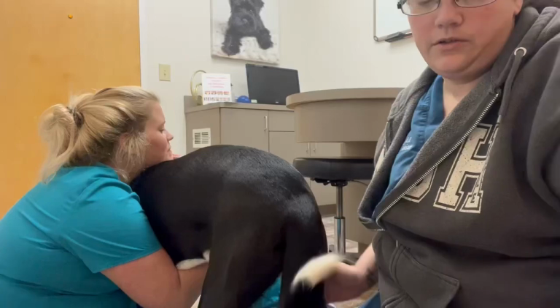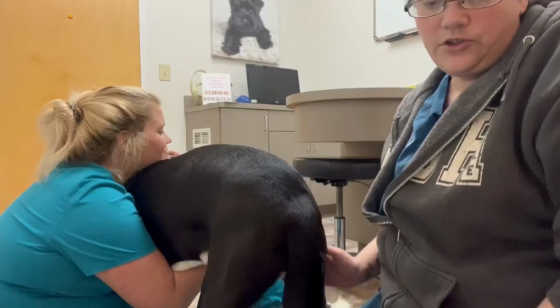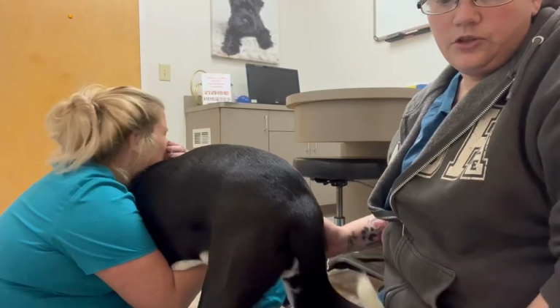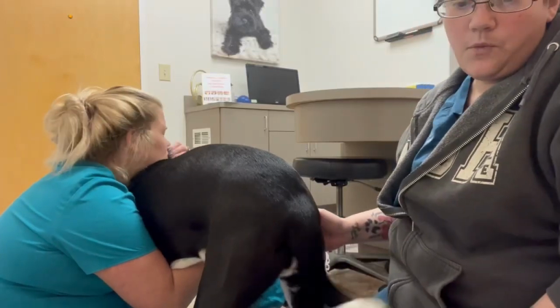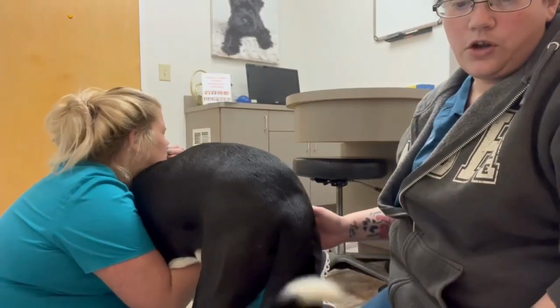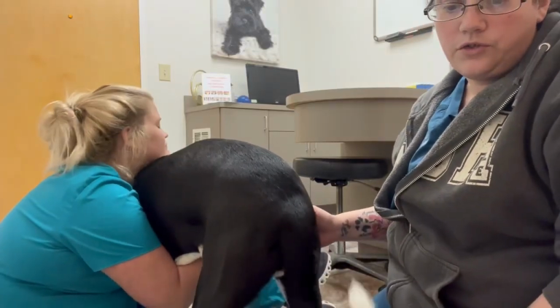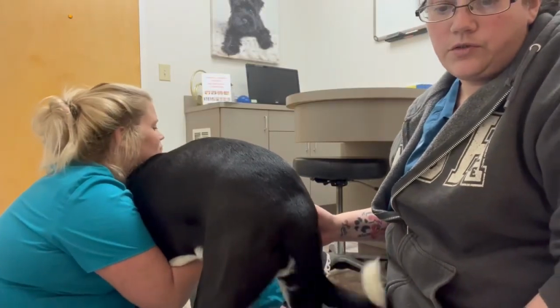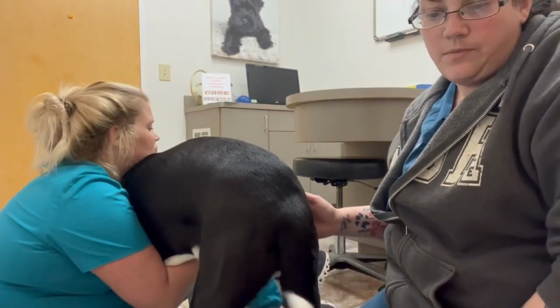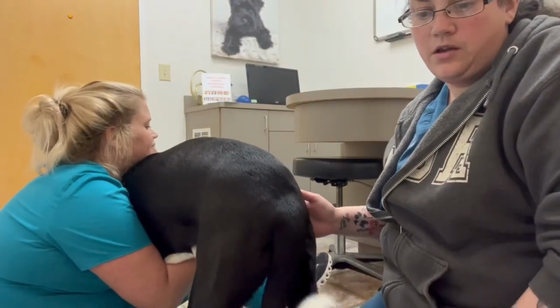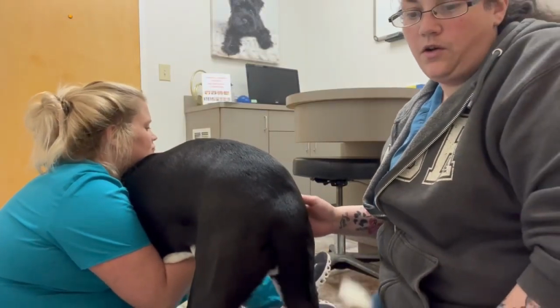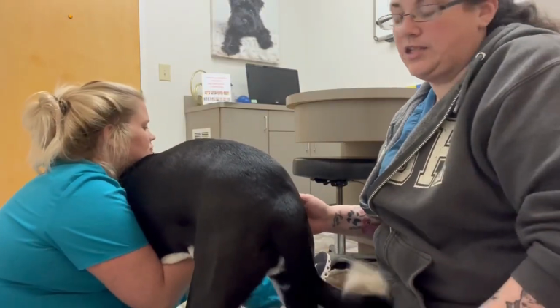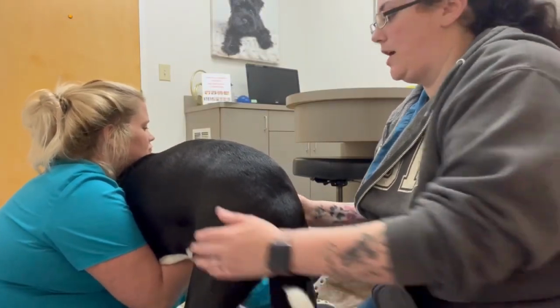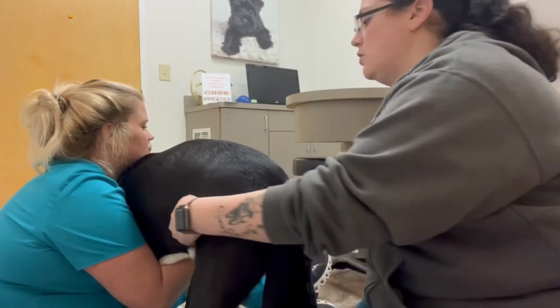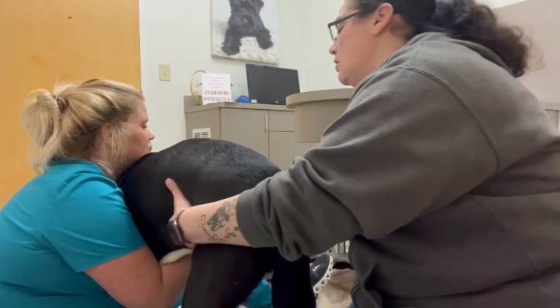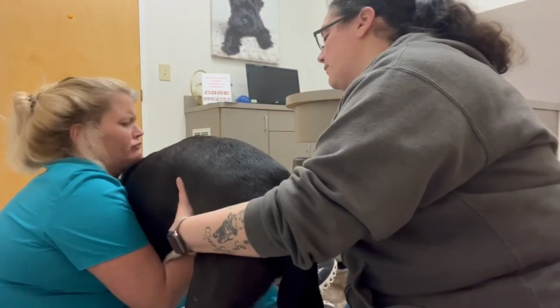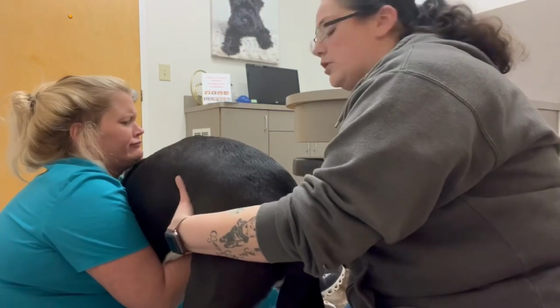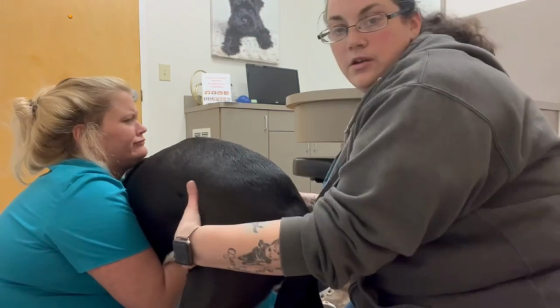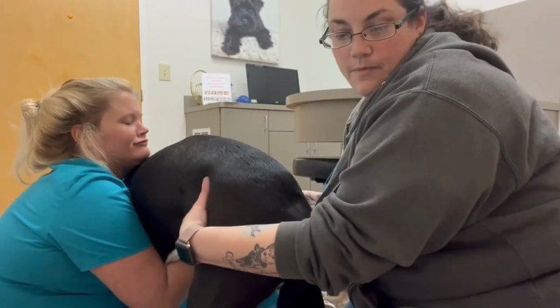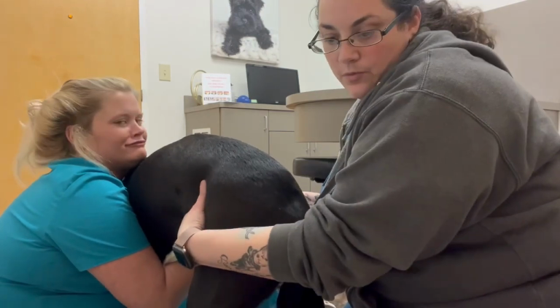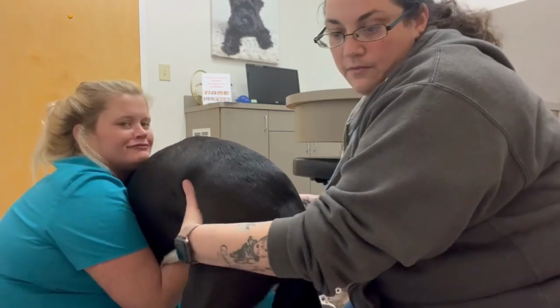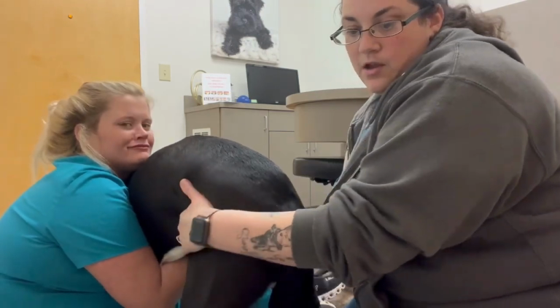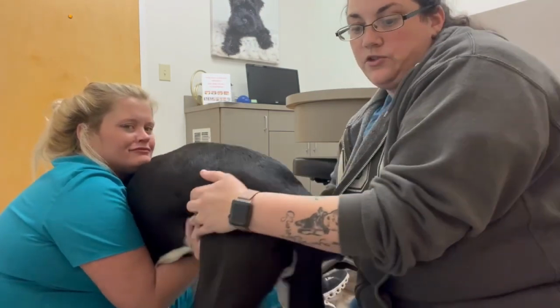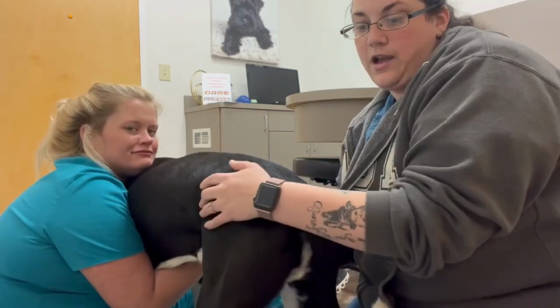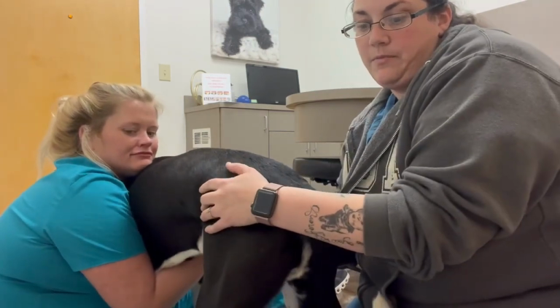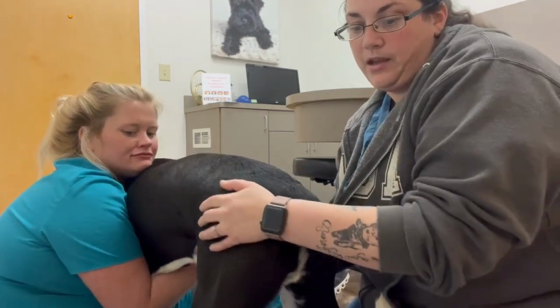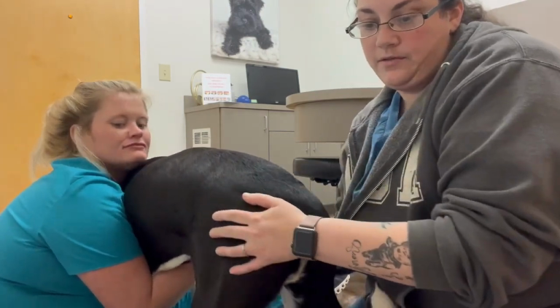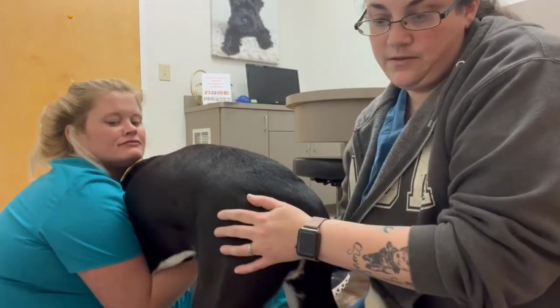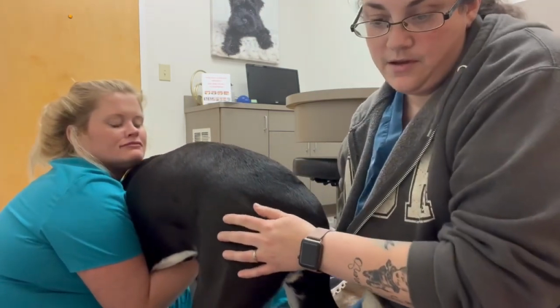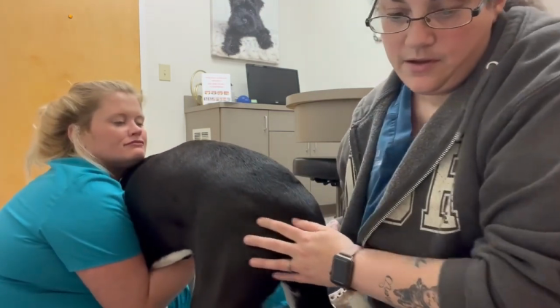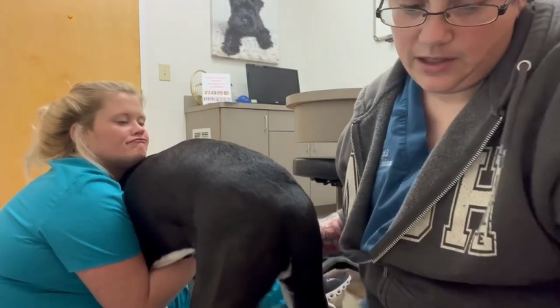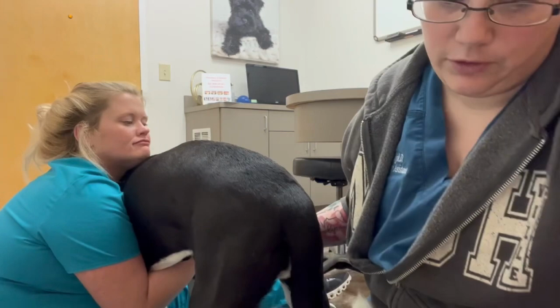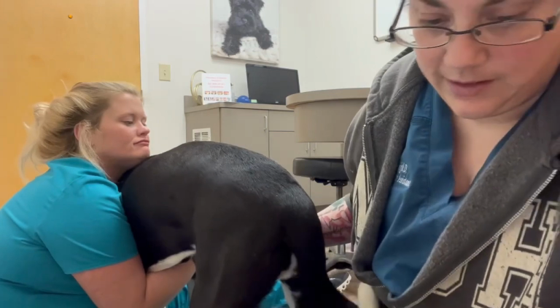This is actually Diluclaine and we are going to do an enema on a small animal. First we're going to palpate, make sure there's no abdominal pain. He's just really tense.